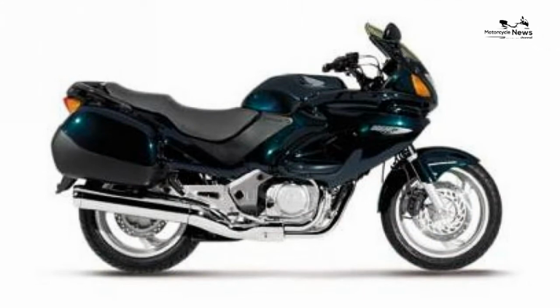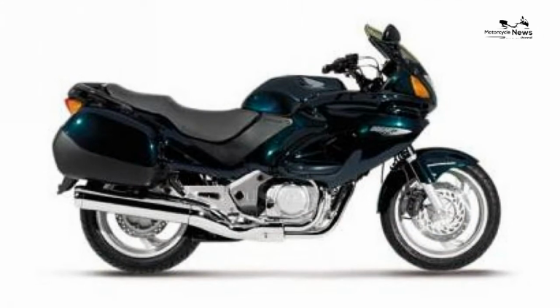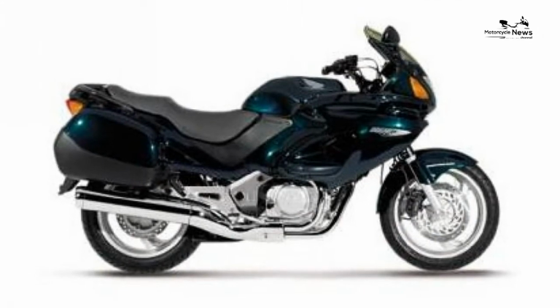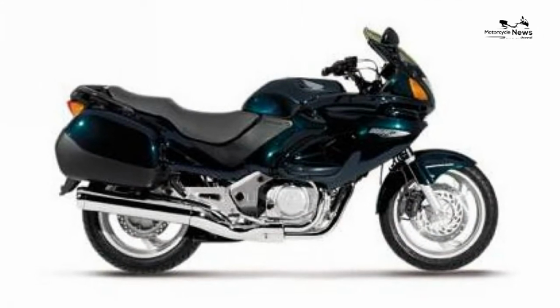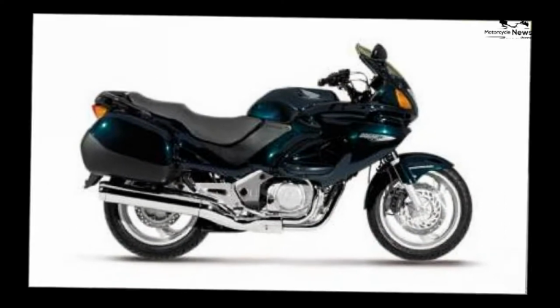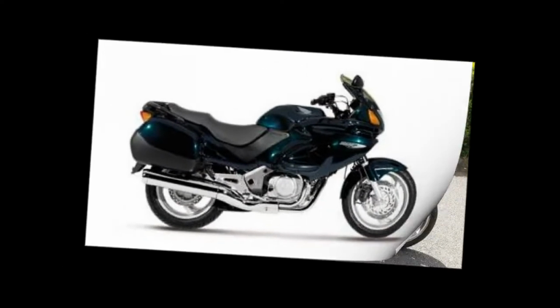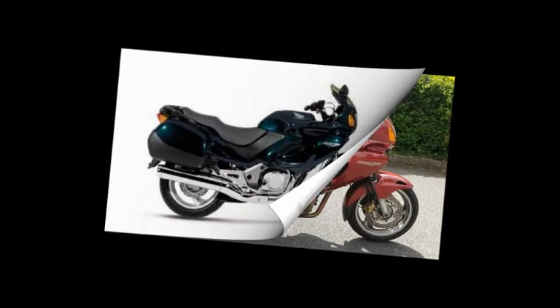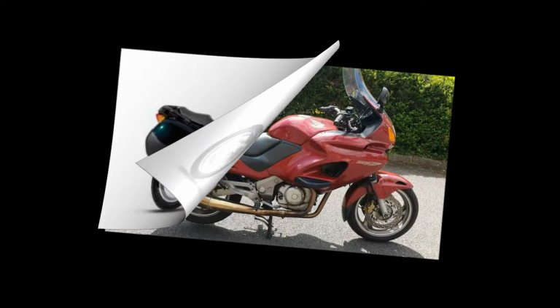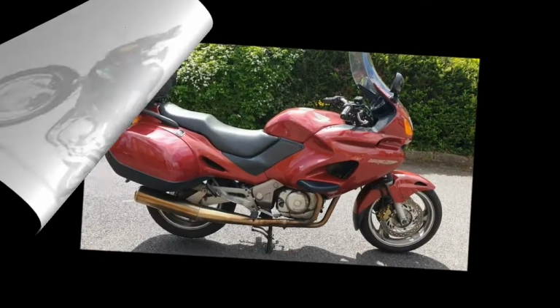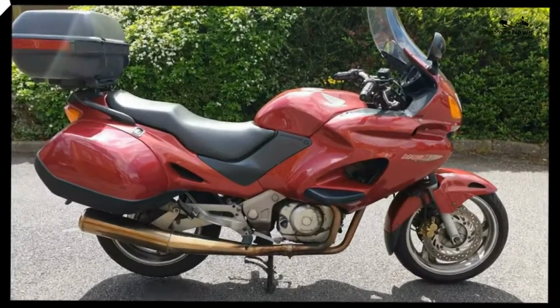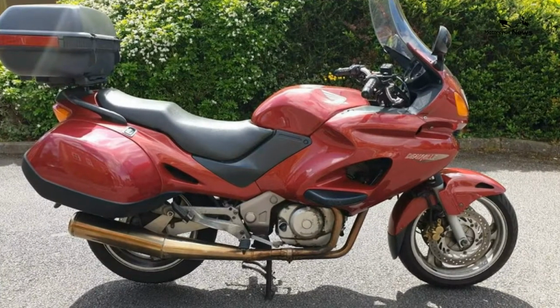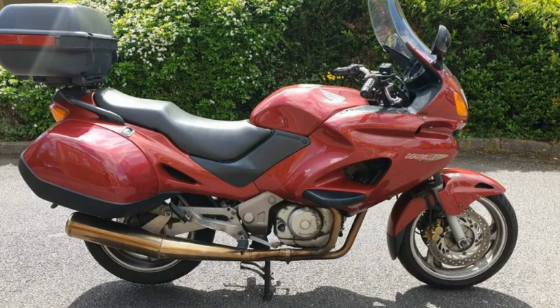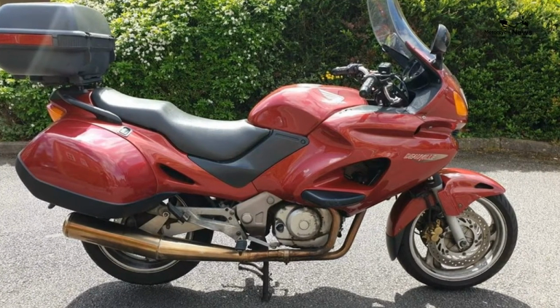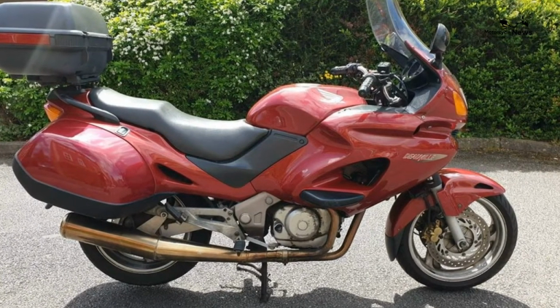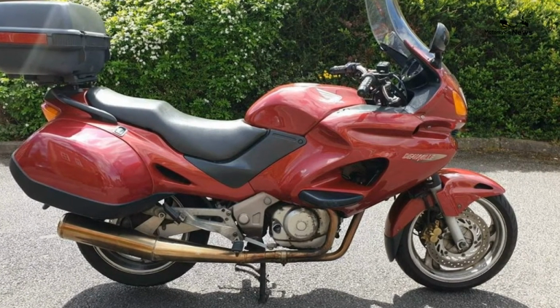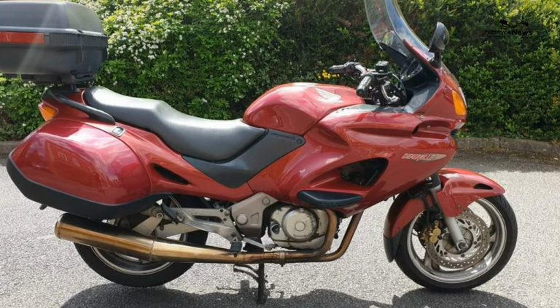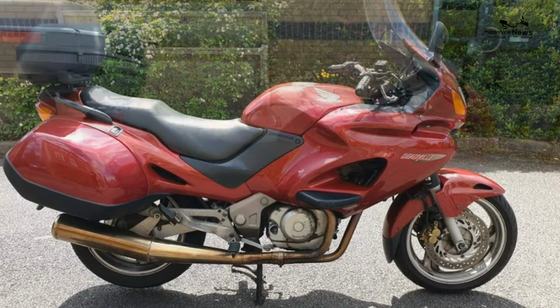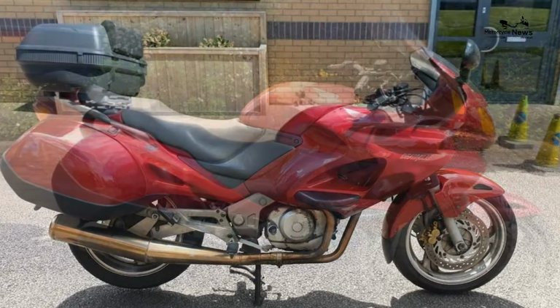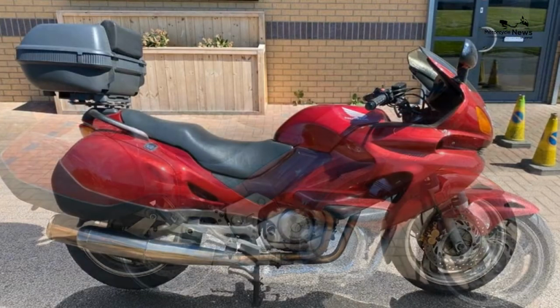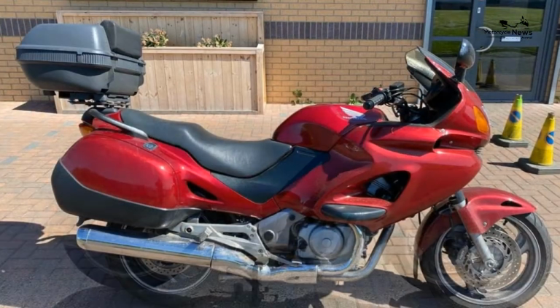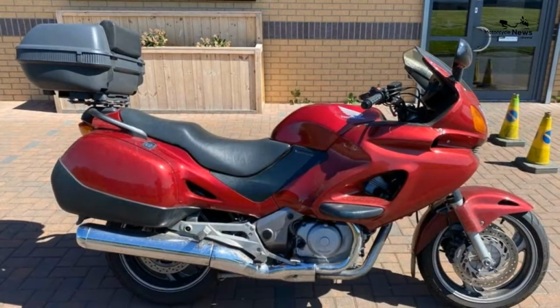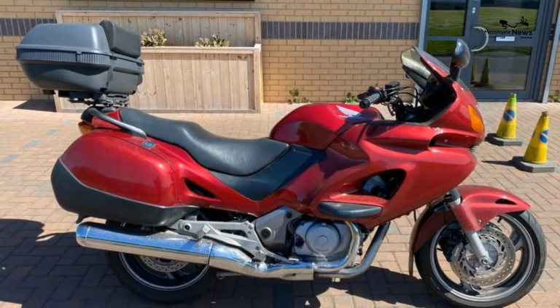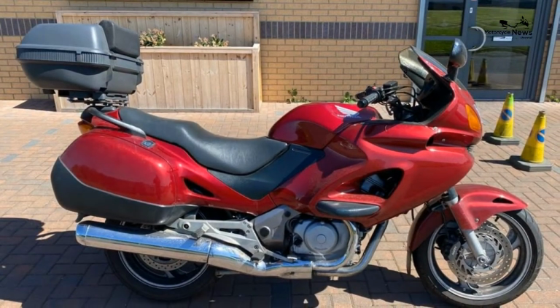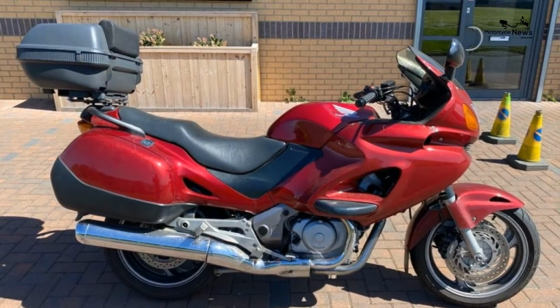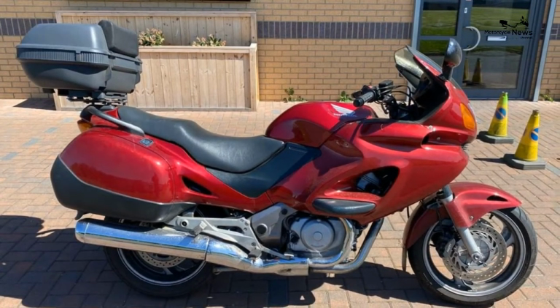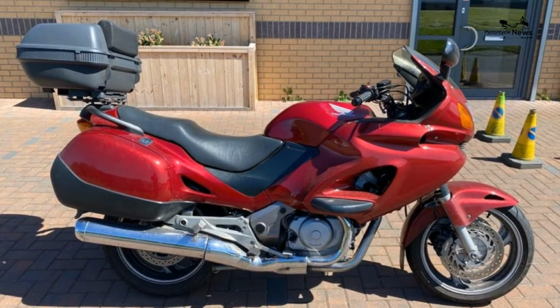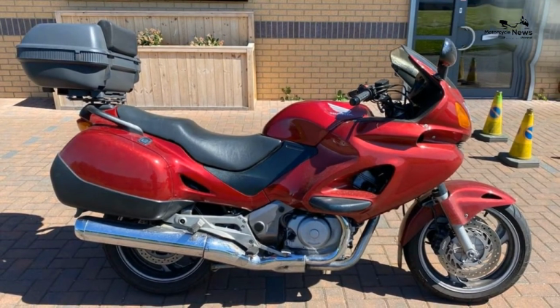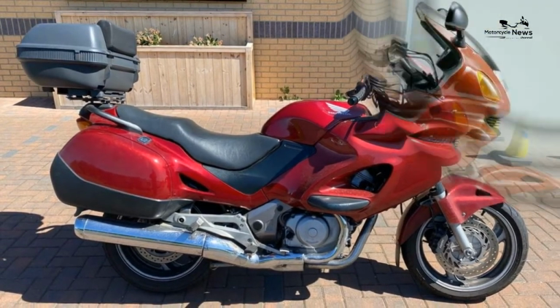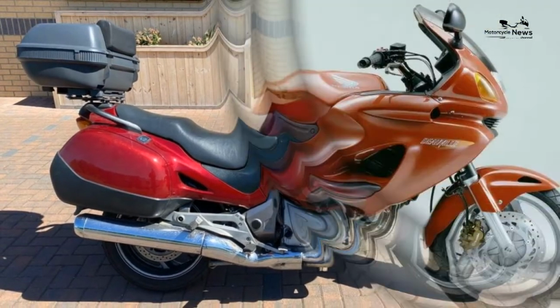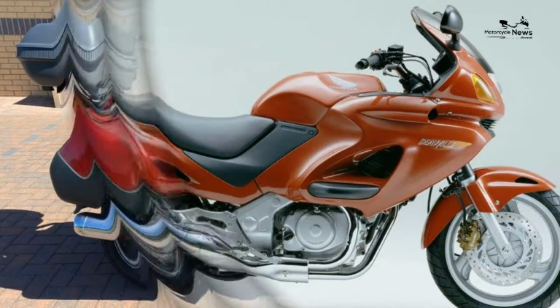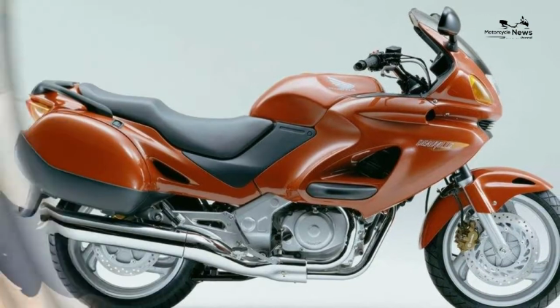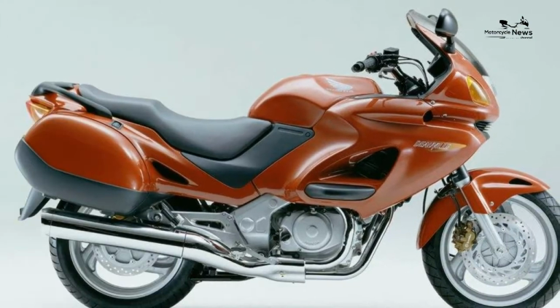There's a cottage industry dedicated to tuning Honda NTV 650s, with everything from big bore kits to brake upgrades. Start with the screen, though.